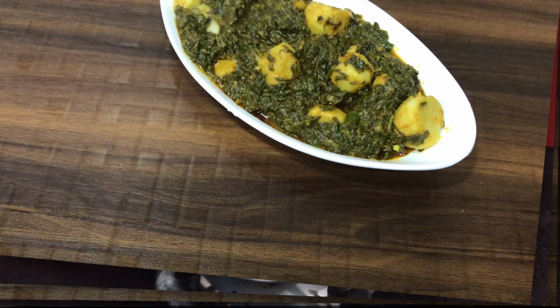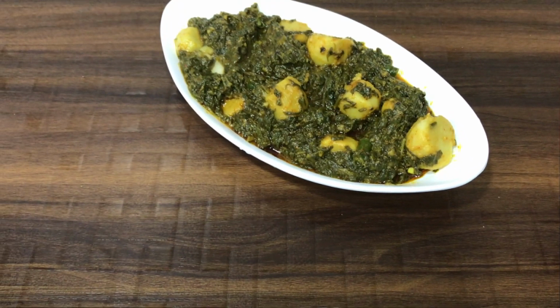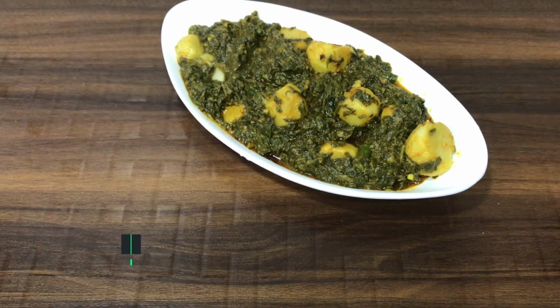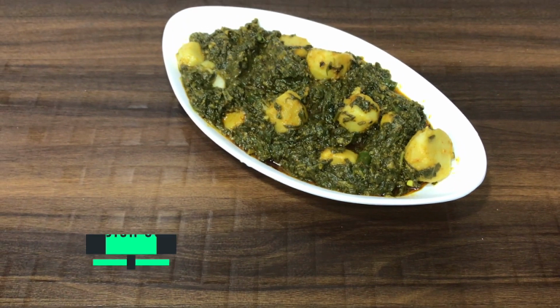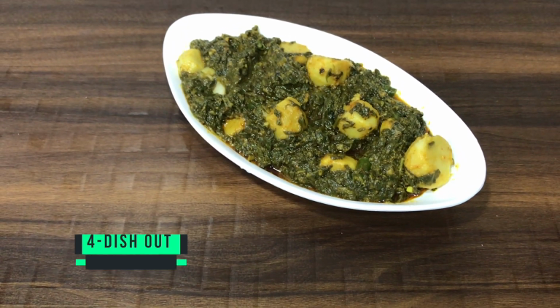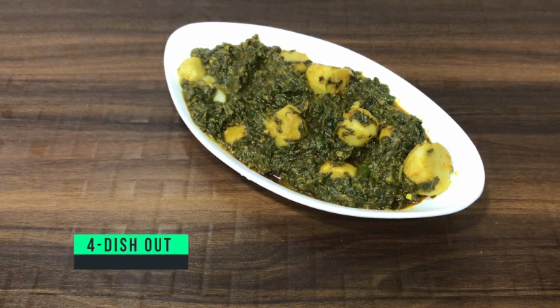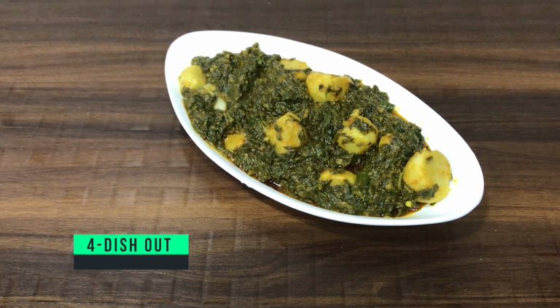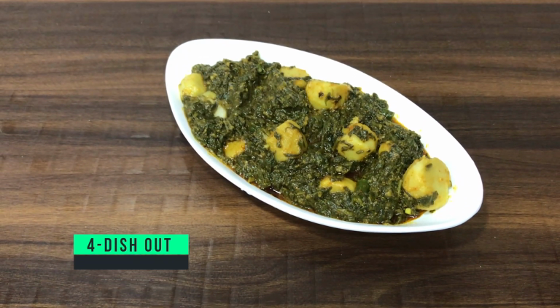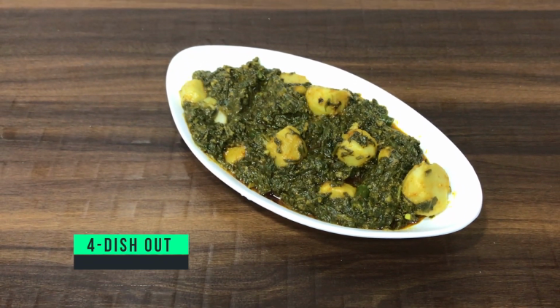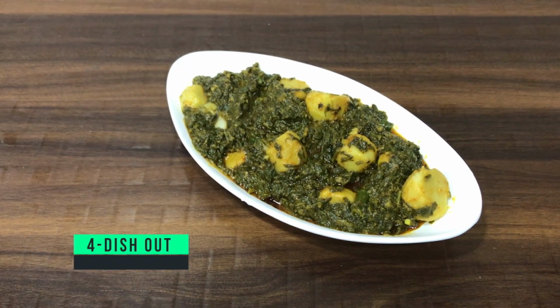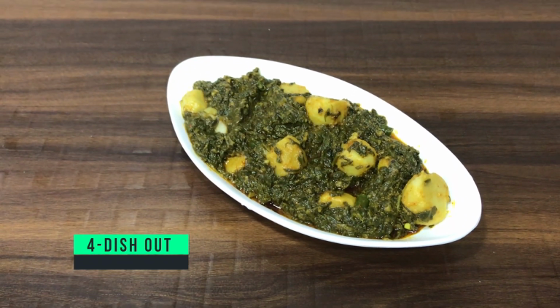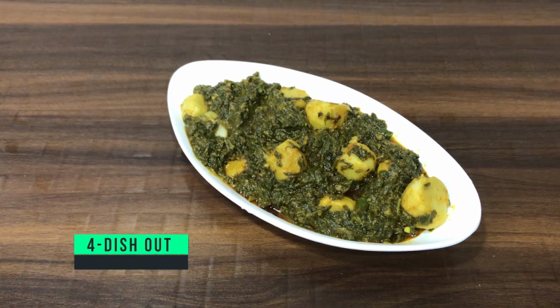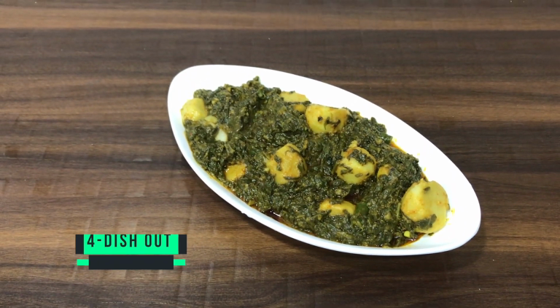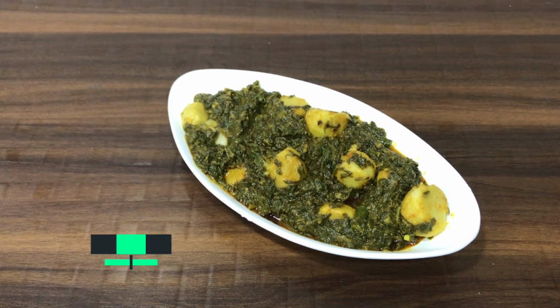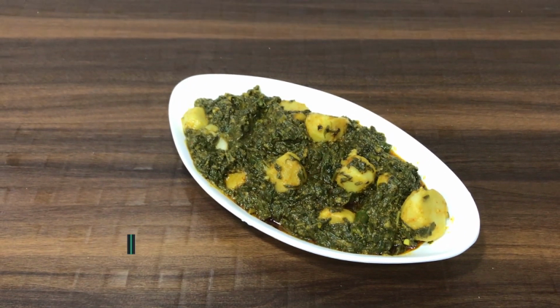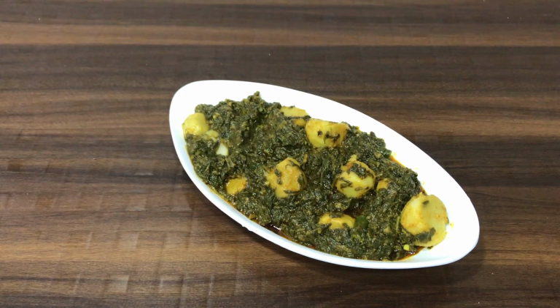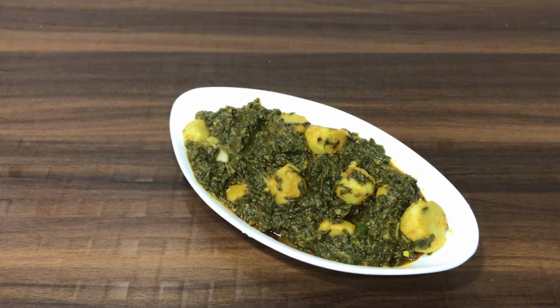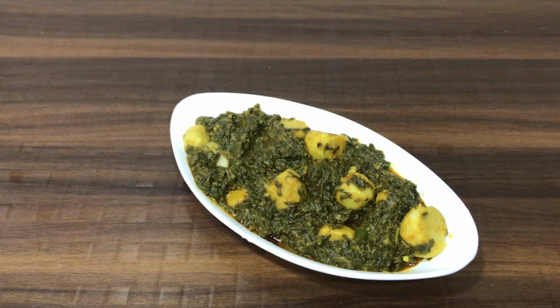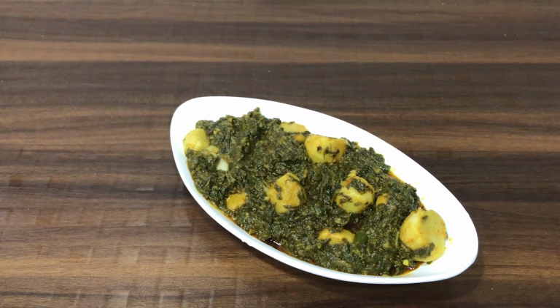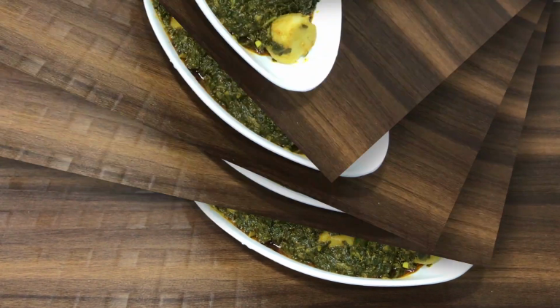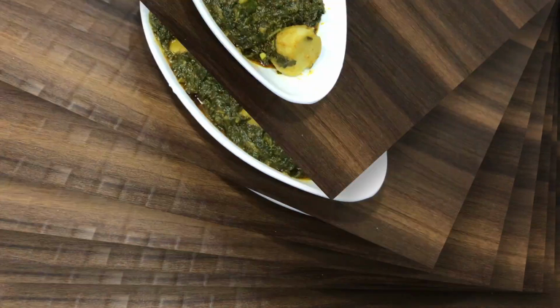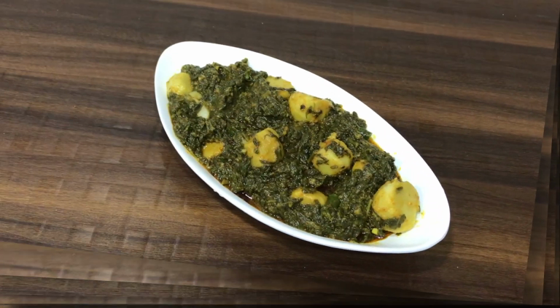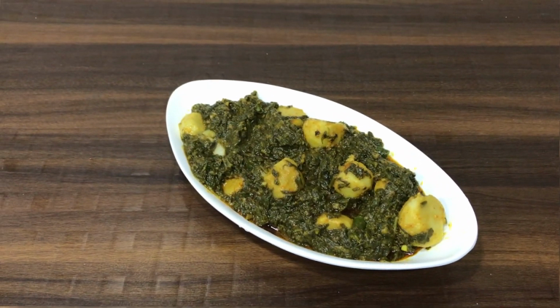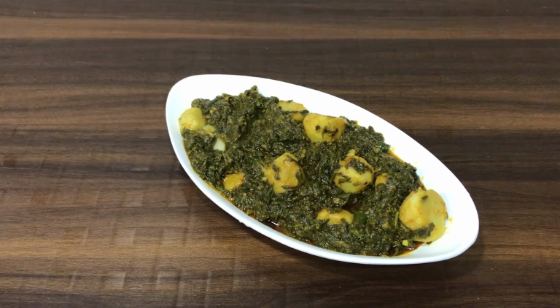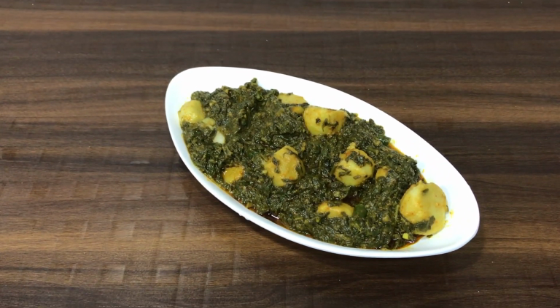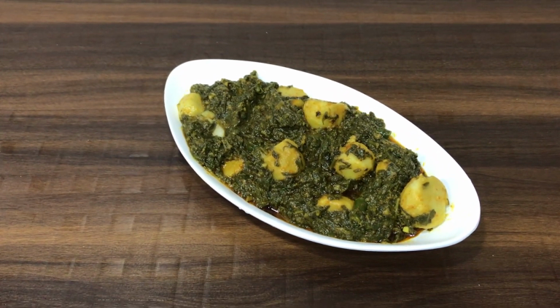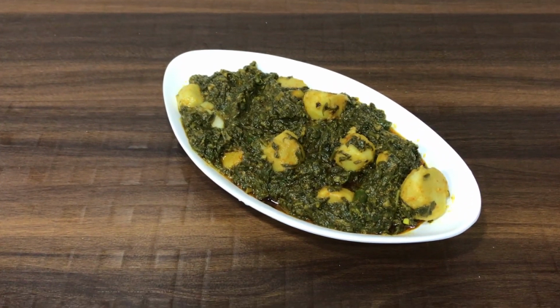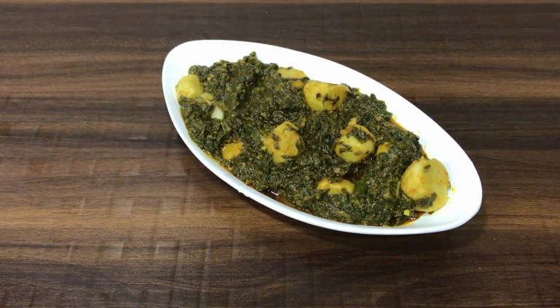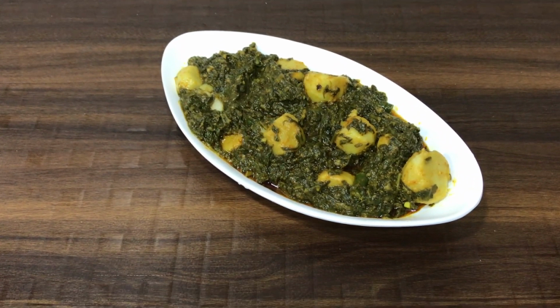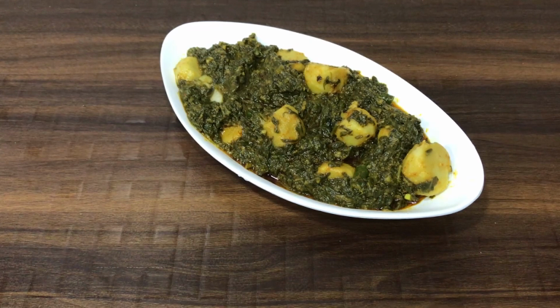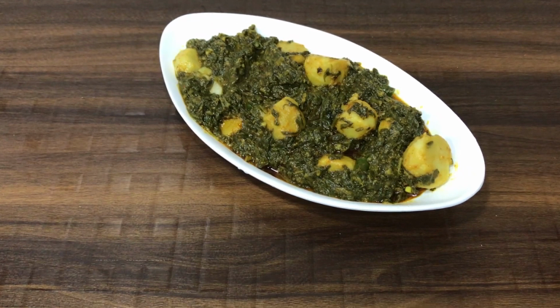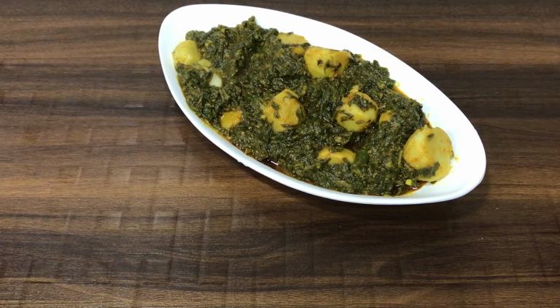The Arvi Palak is ready. Serve it with rice or roti — it looks very delicious. This gravy is so good that you don't need any other gravy with it.